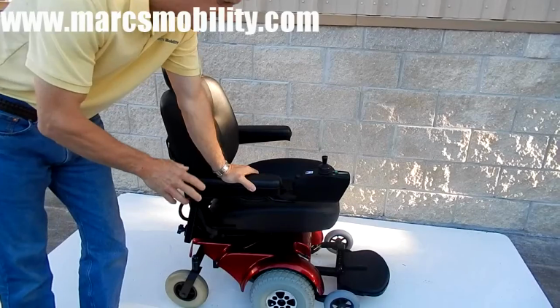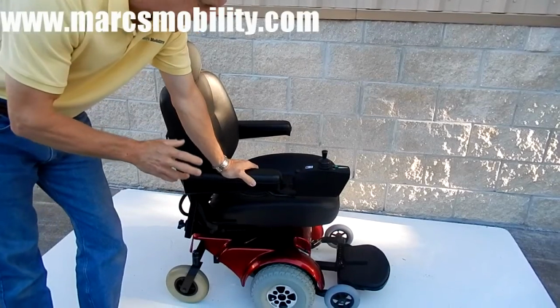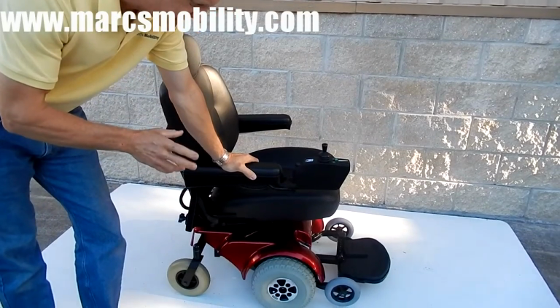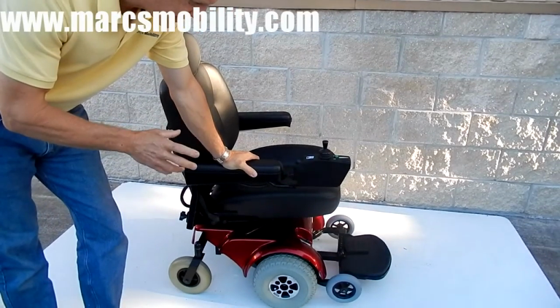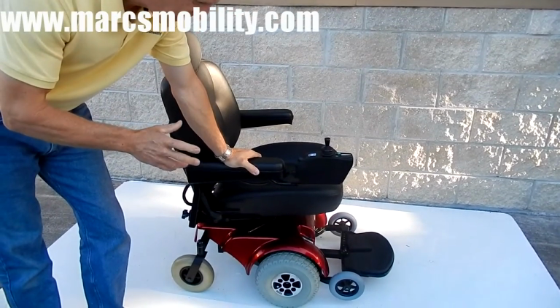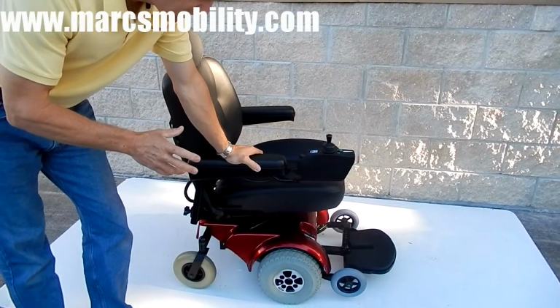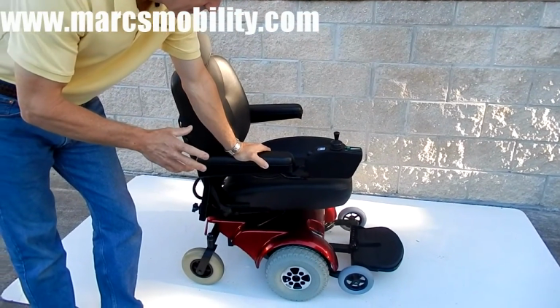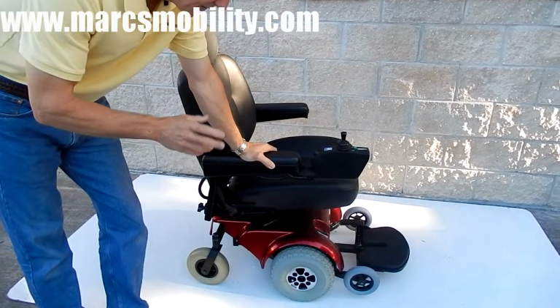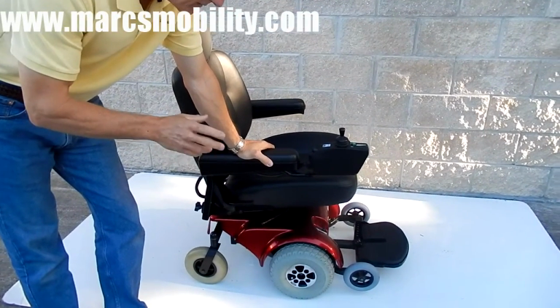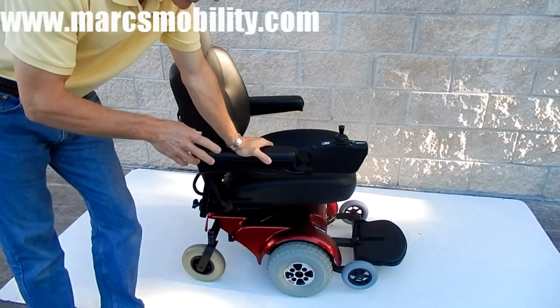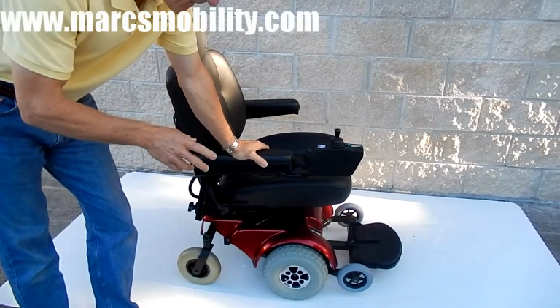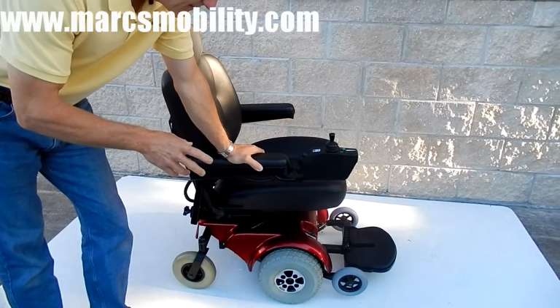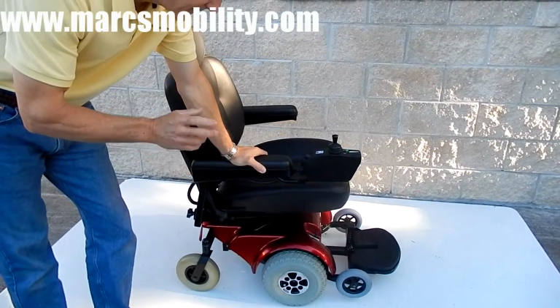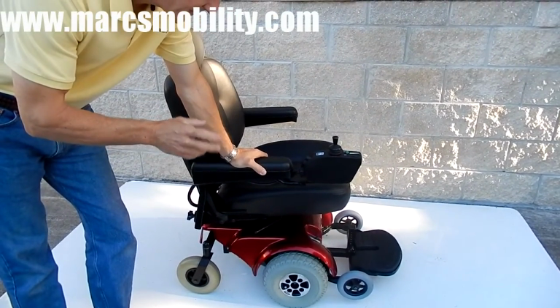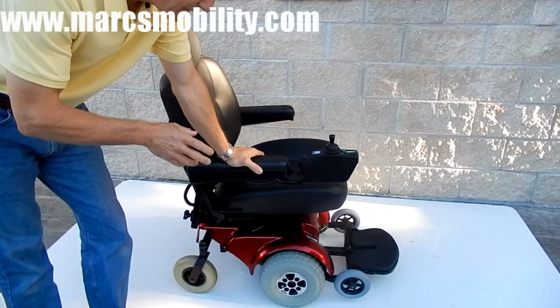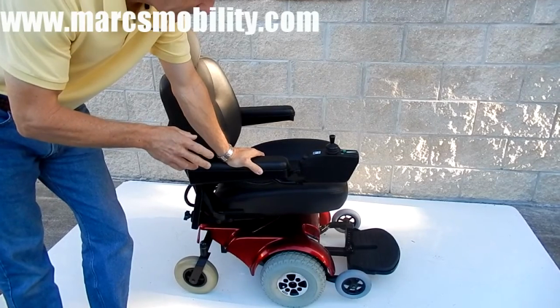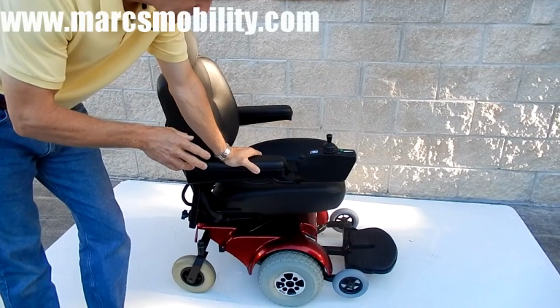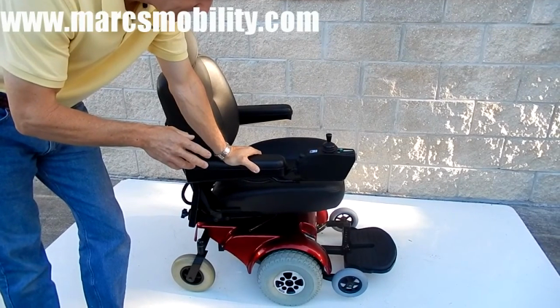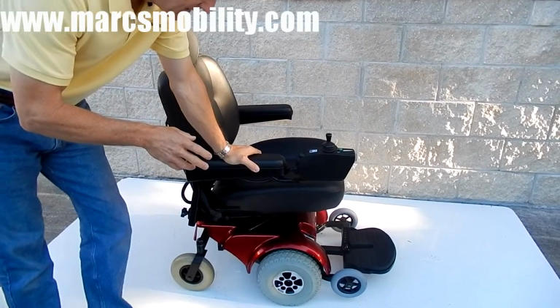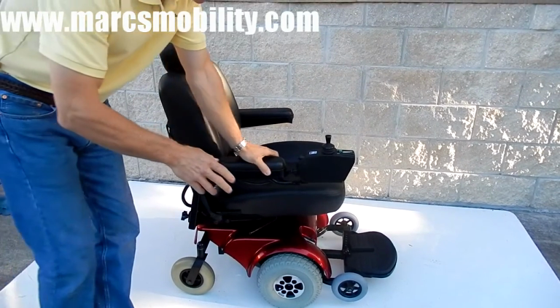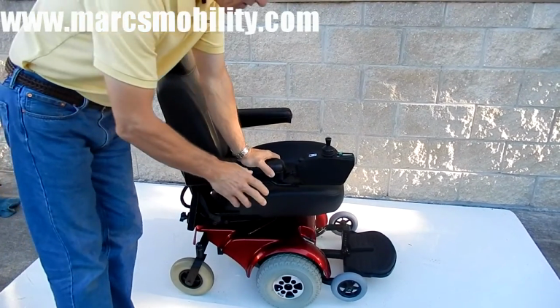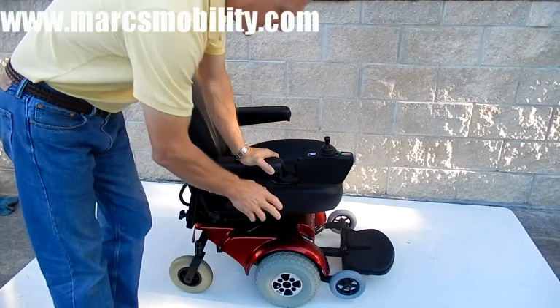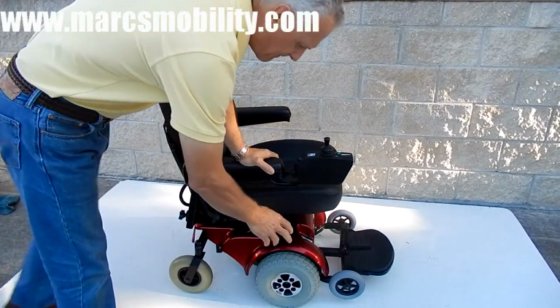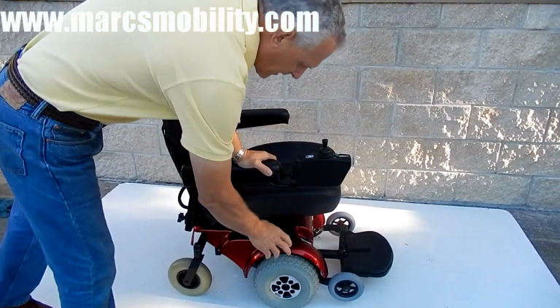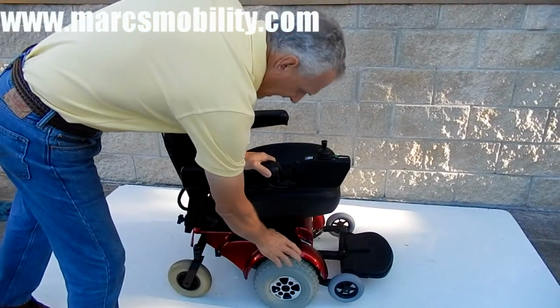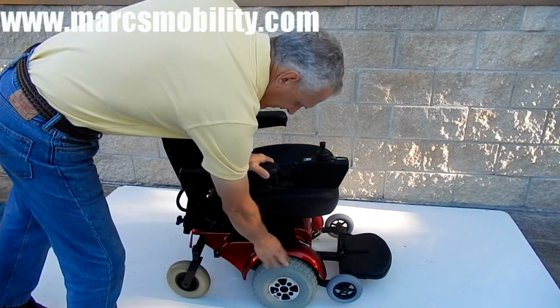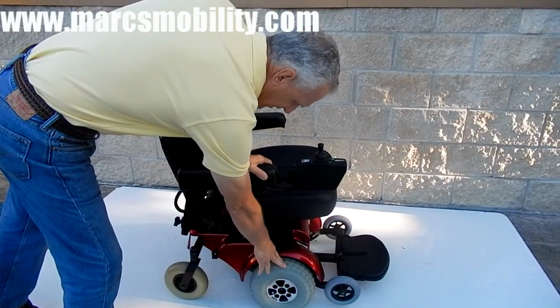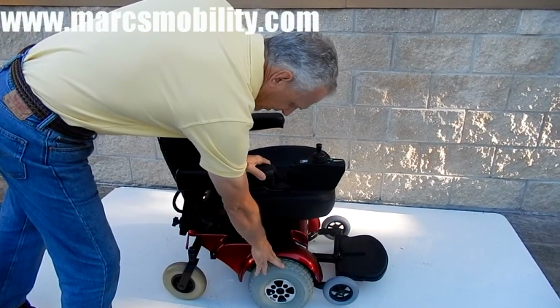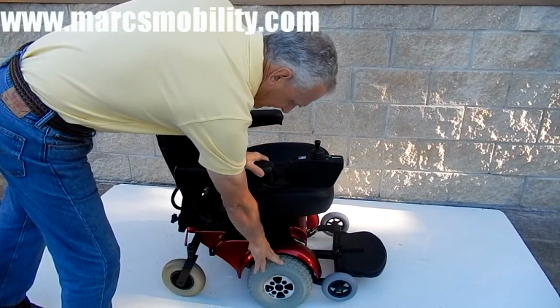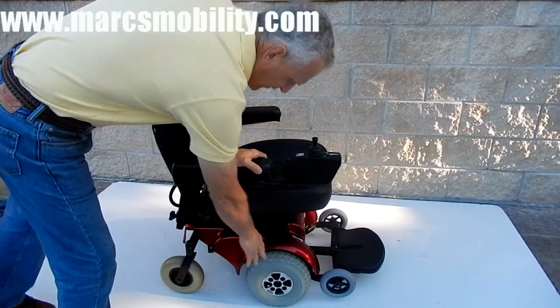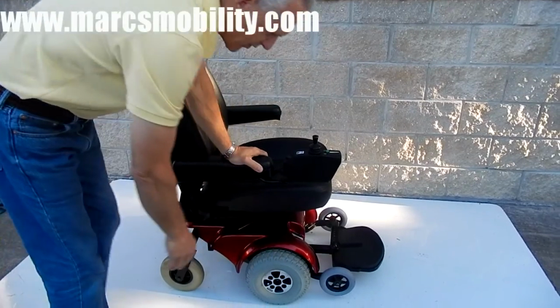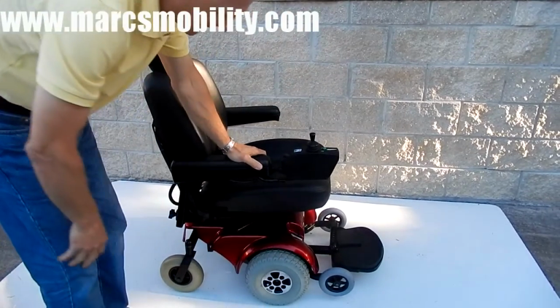This is a Jet 3 power chair. This is an oldie but goodie — a very dependable power chair. This chair has air tires for a better ride.